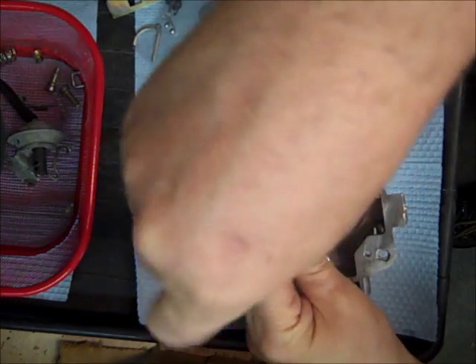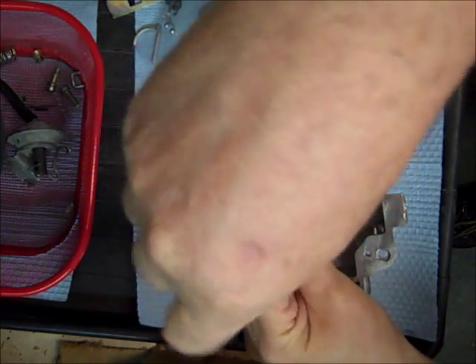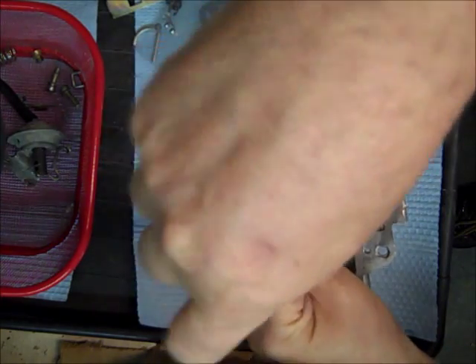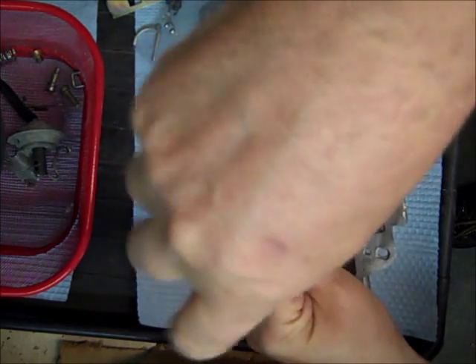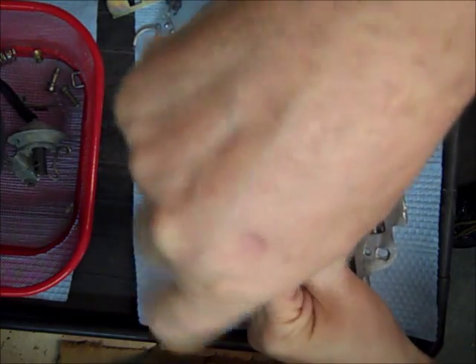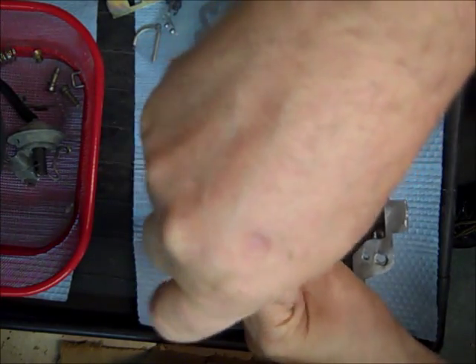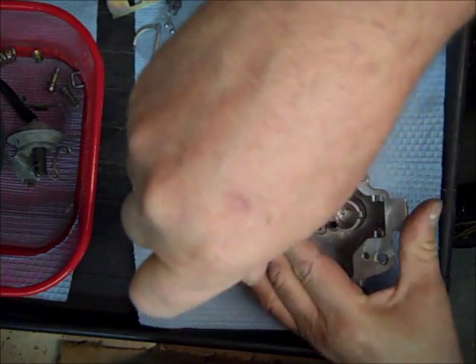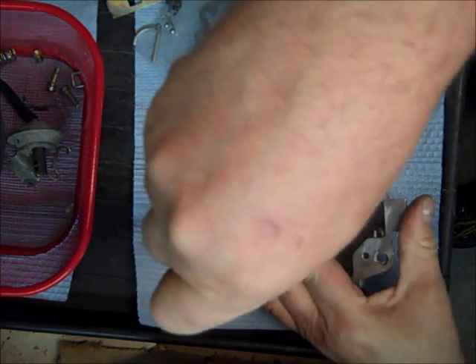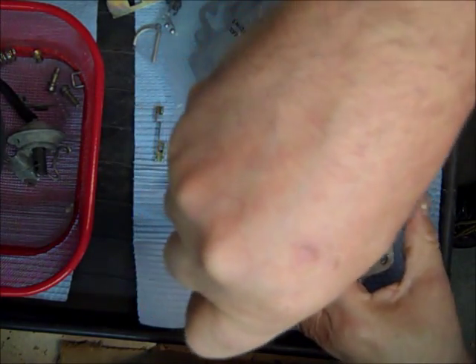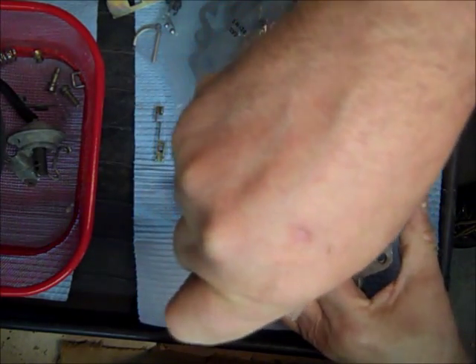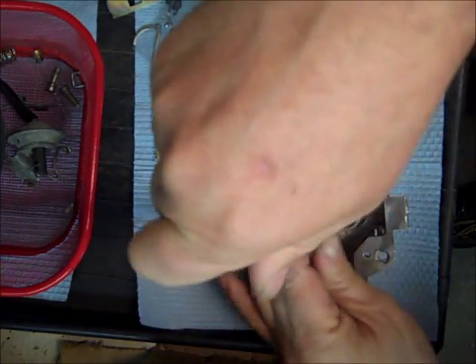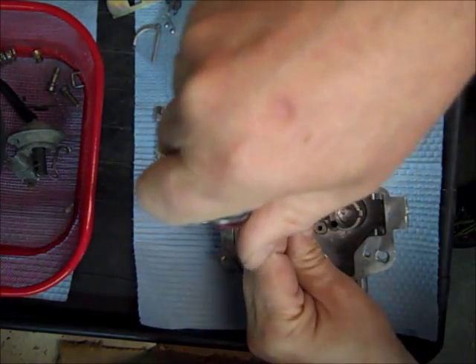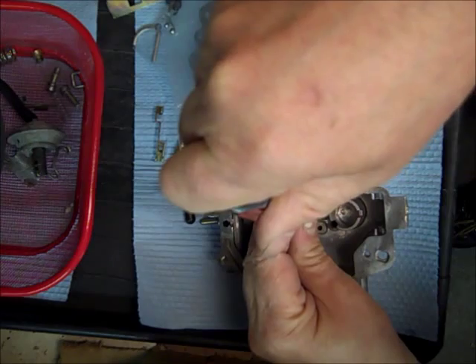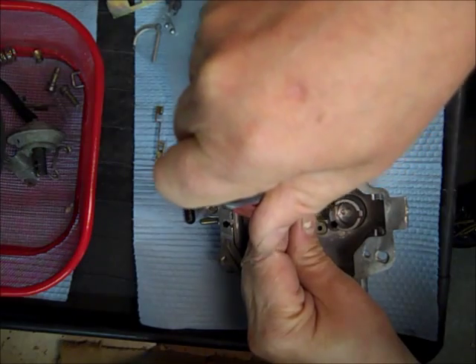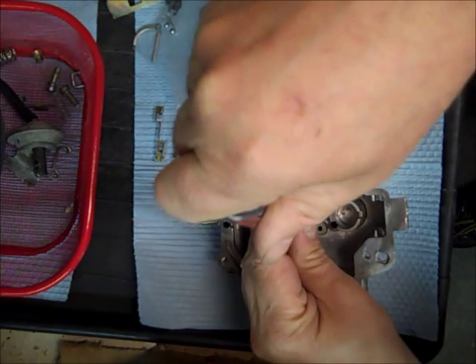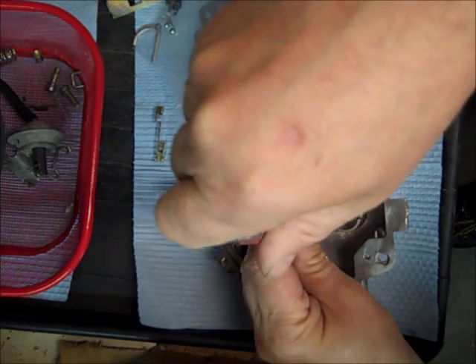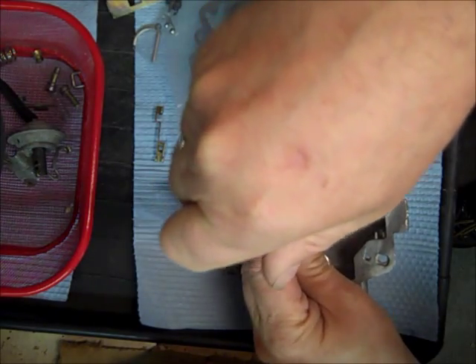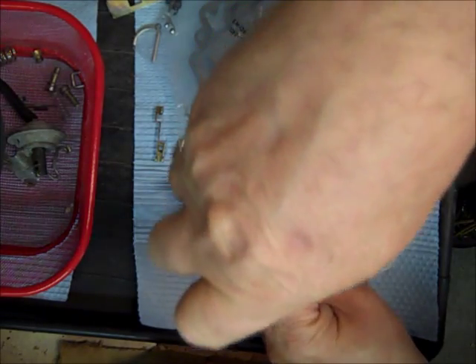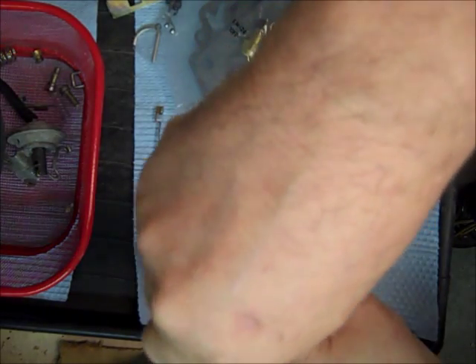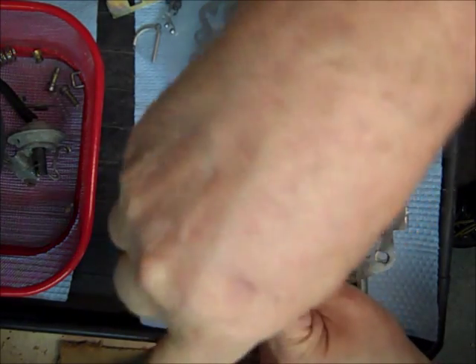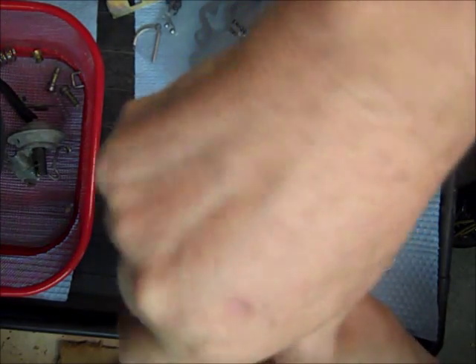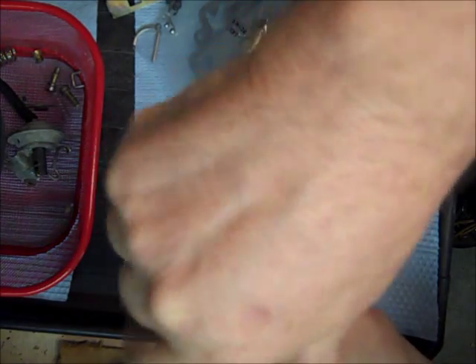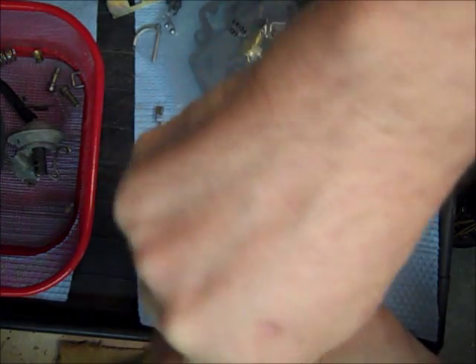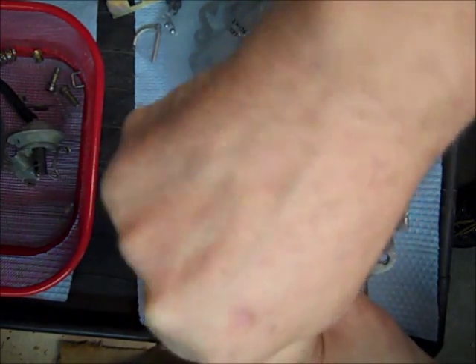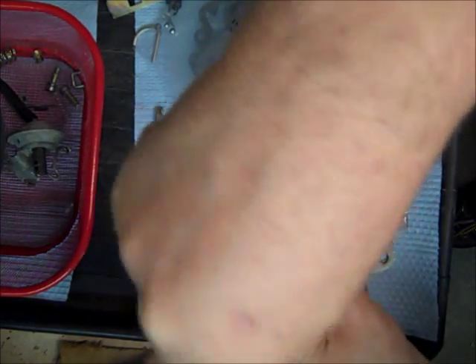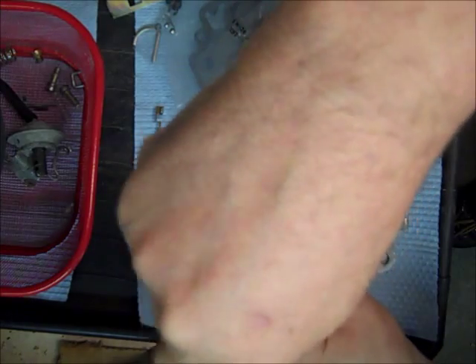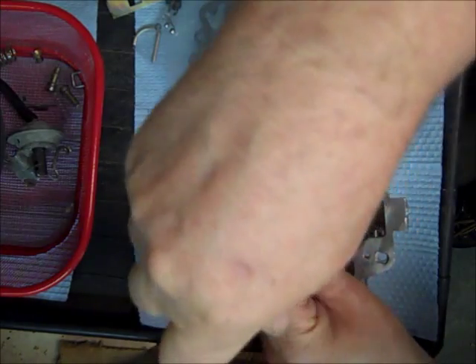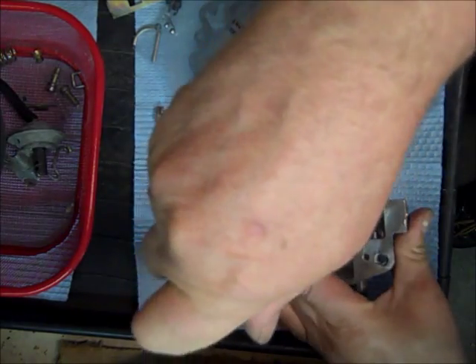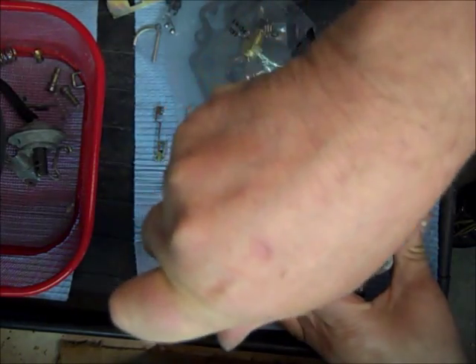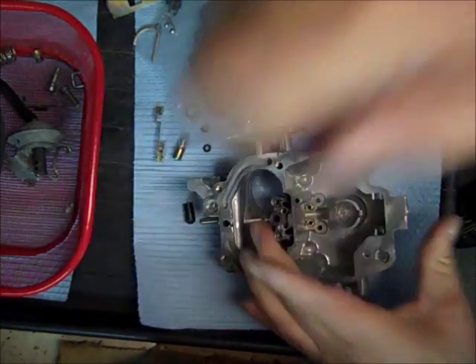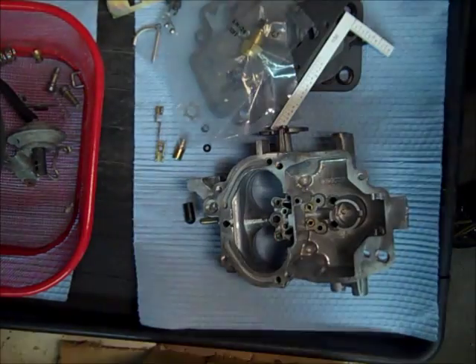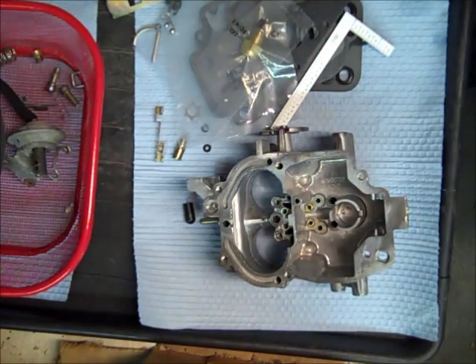Use a decent screwdriver for this kind of stuff so that you're not chipping the brass. That's about the only way these things really get worn.